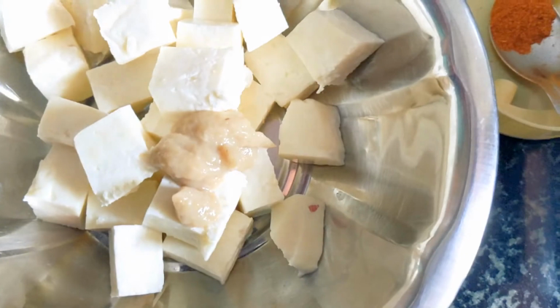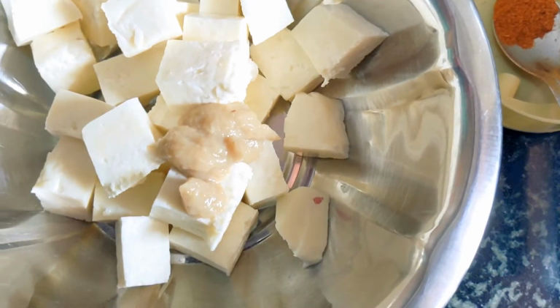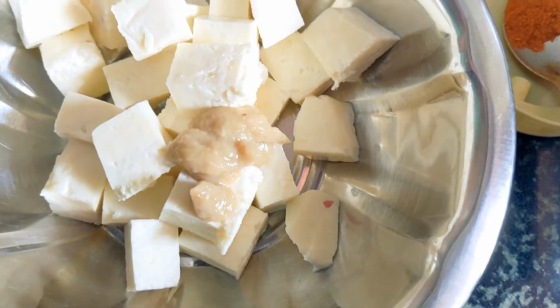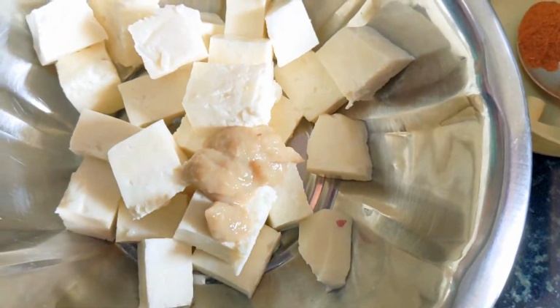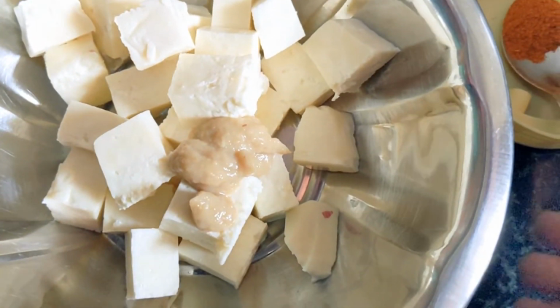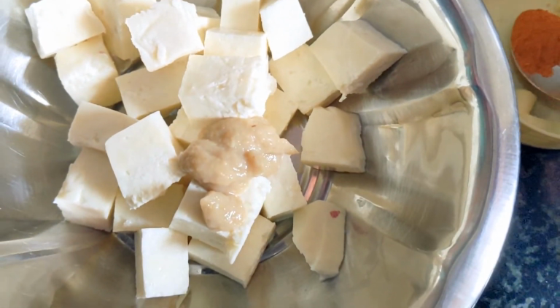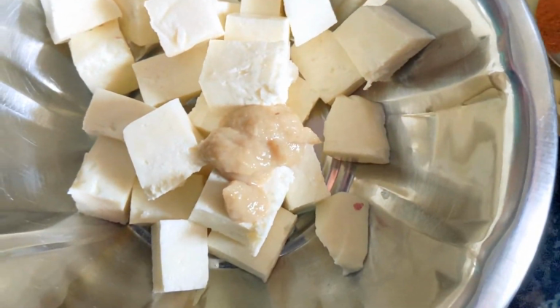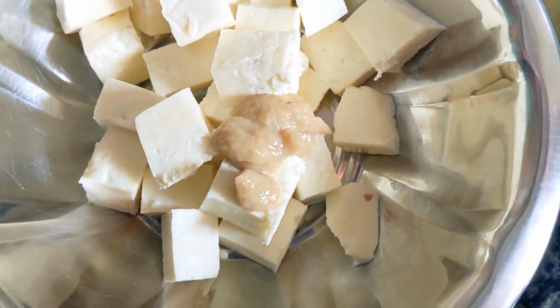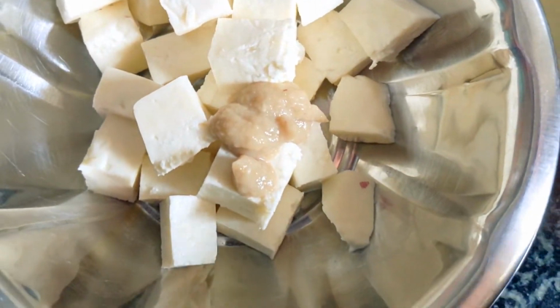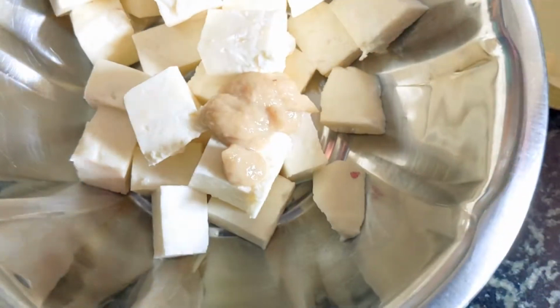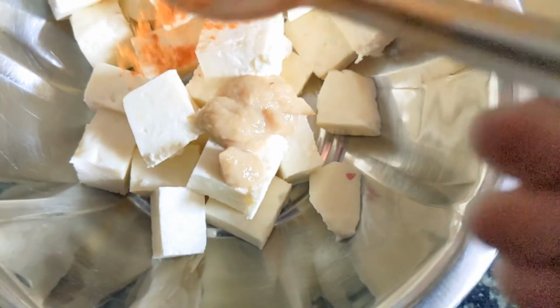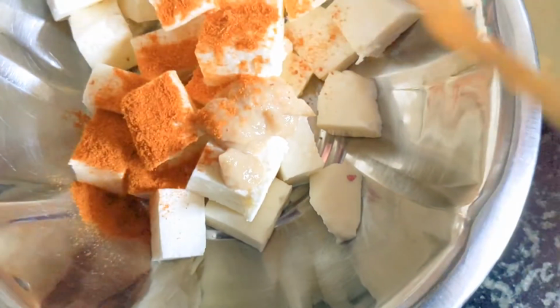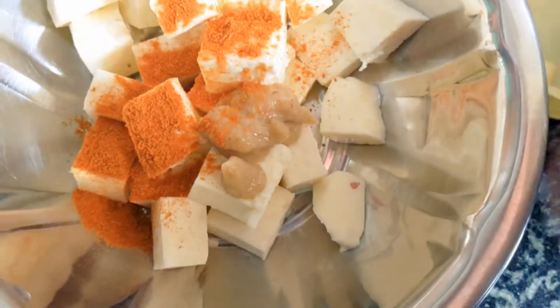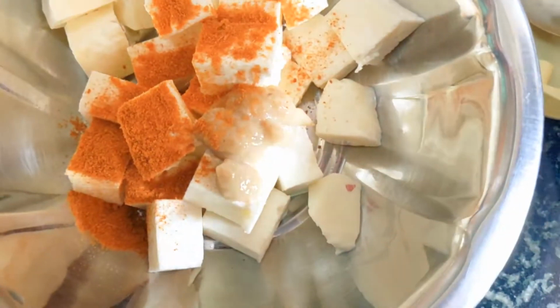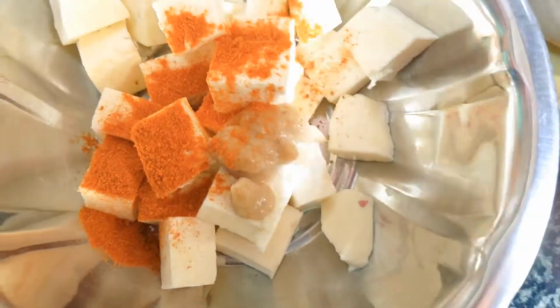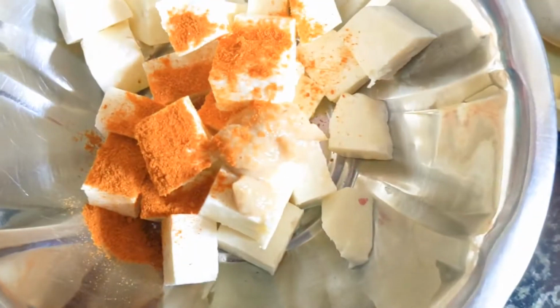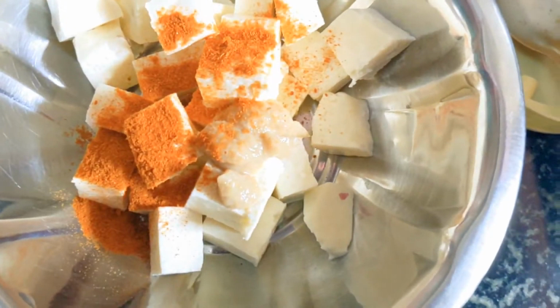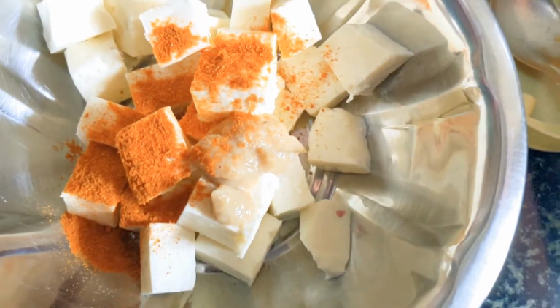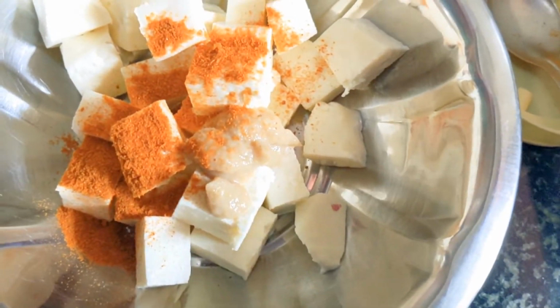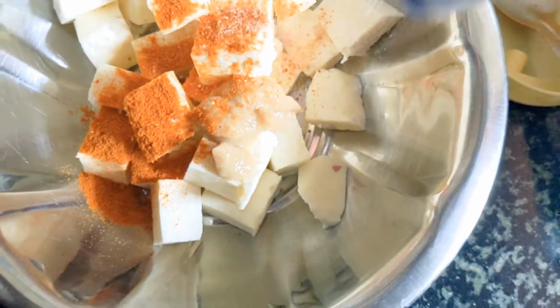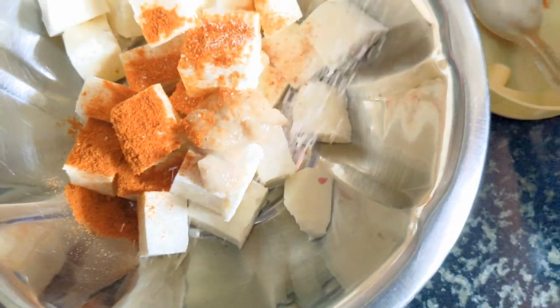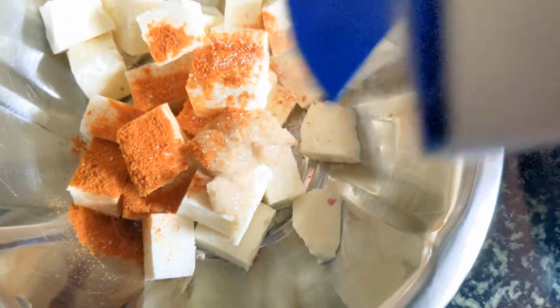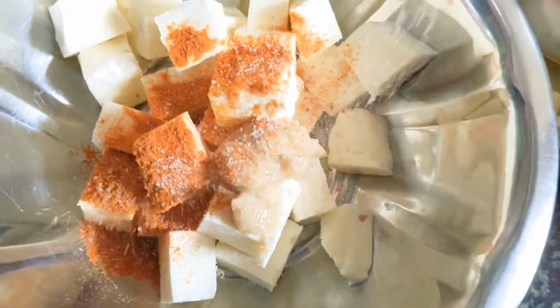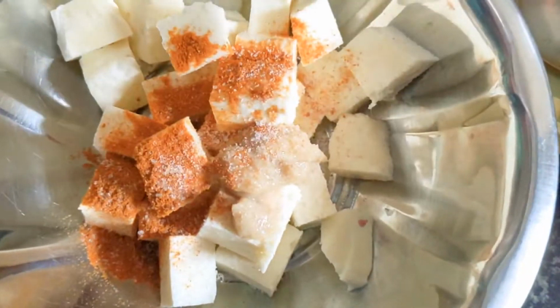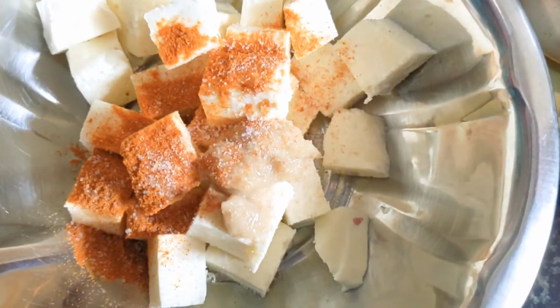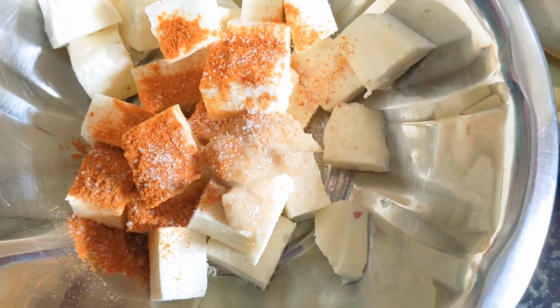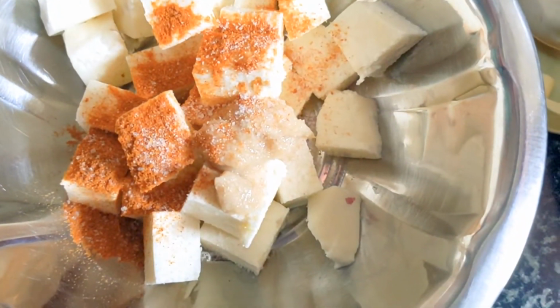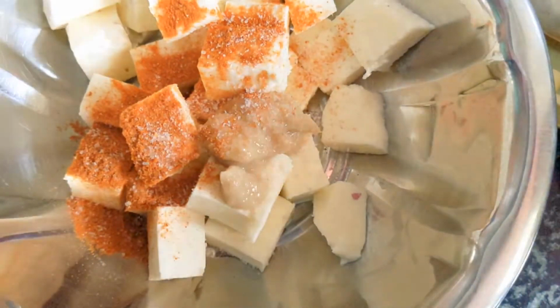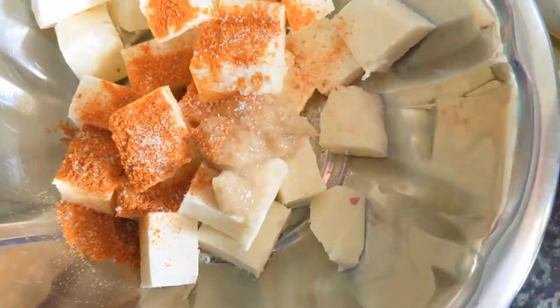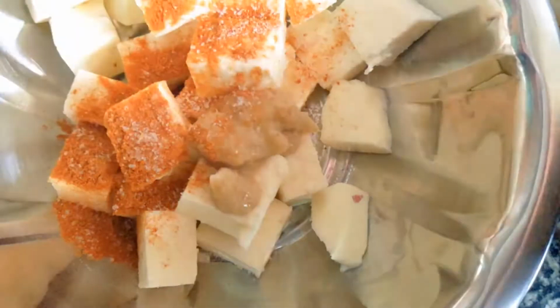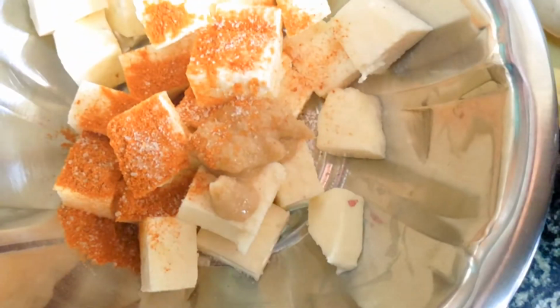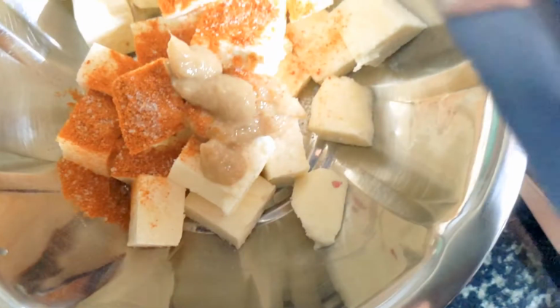I am going to make a marinade. I am going to cut the cubes in the pan. Ginger, garlic paste, chili powder, salt and curd. Mix it and let it rest for 10 minutes.